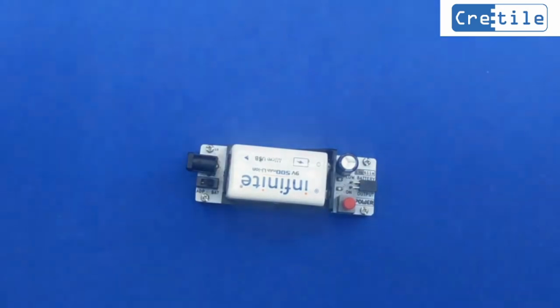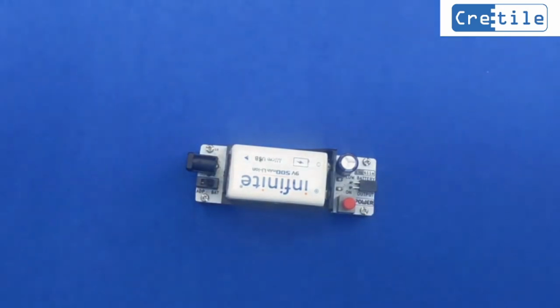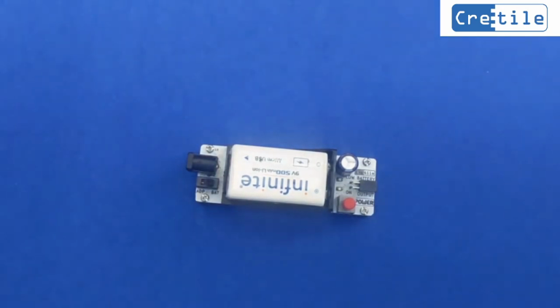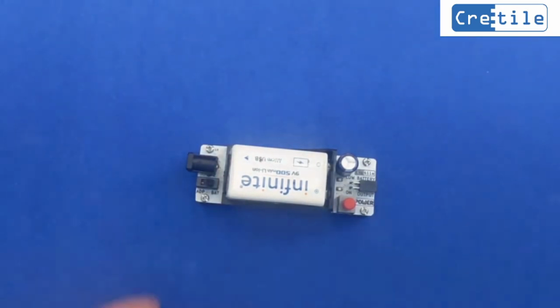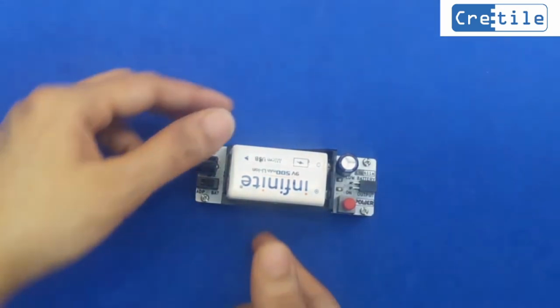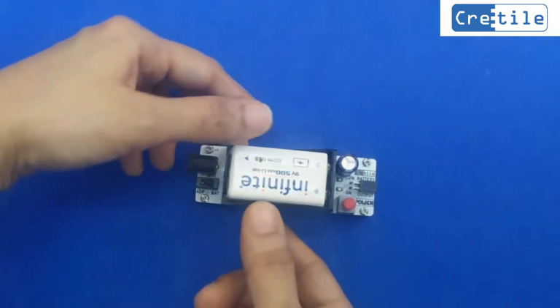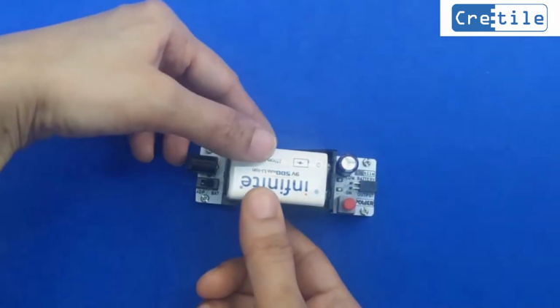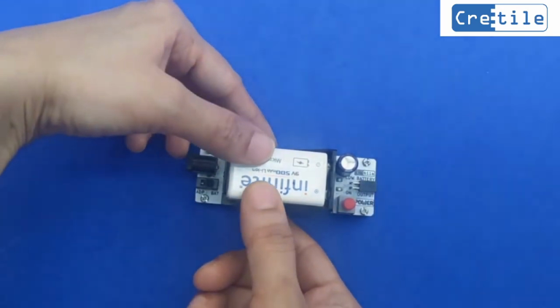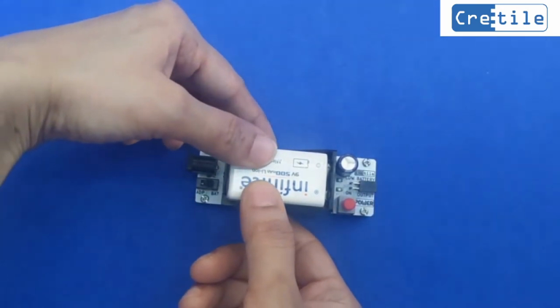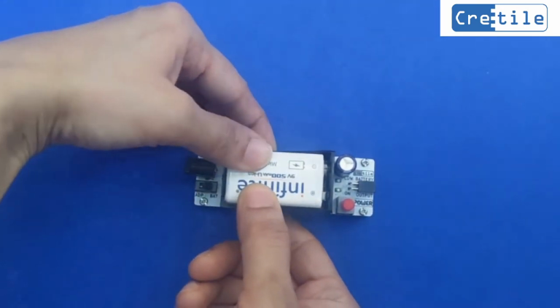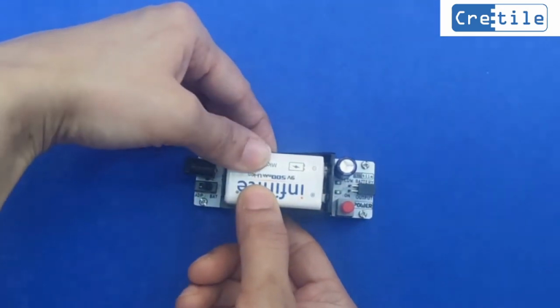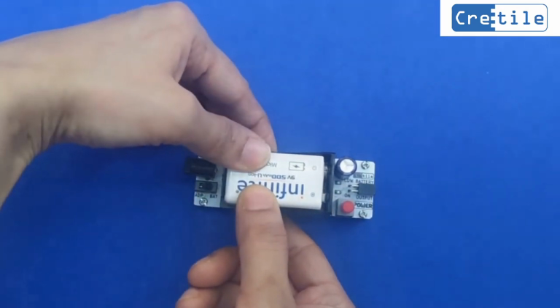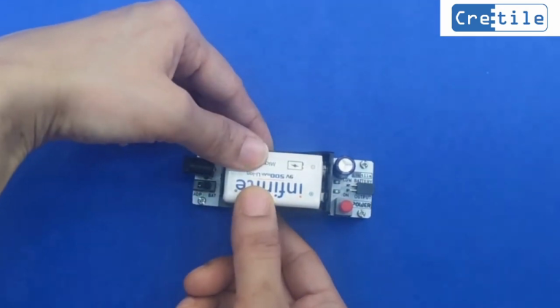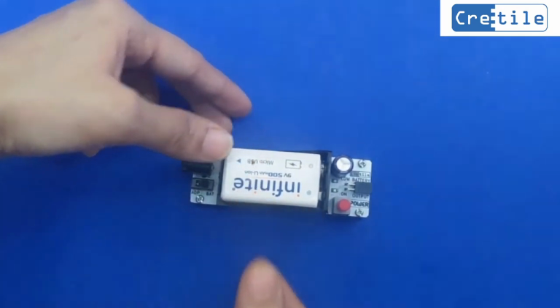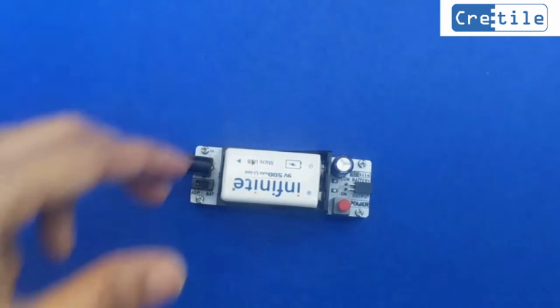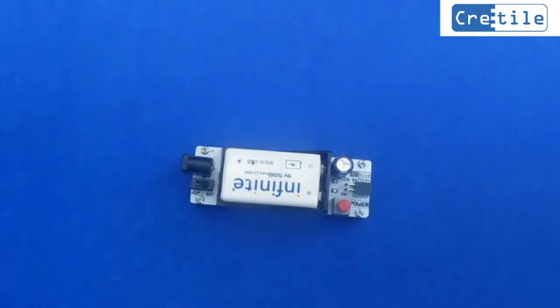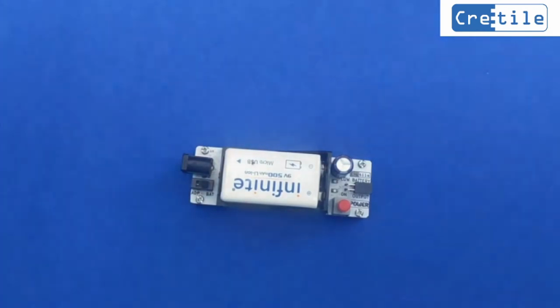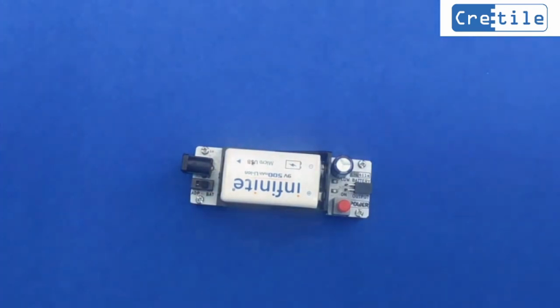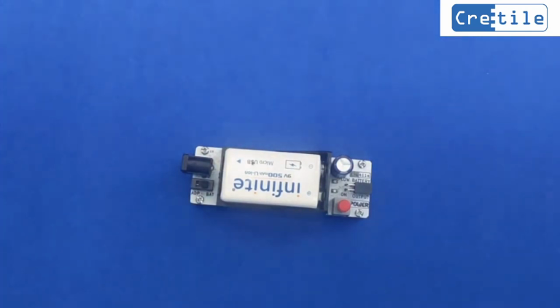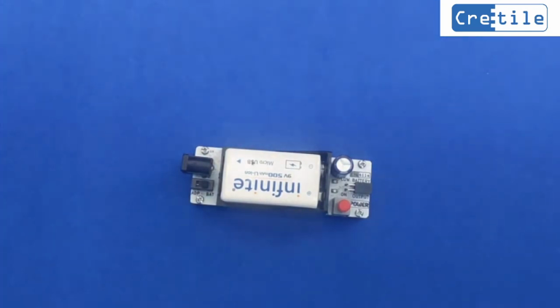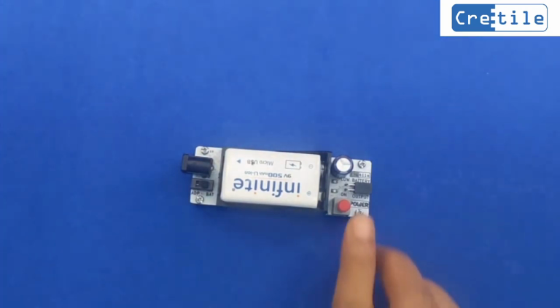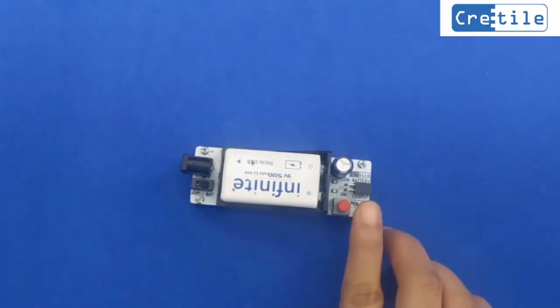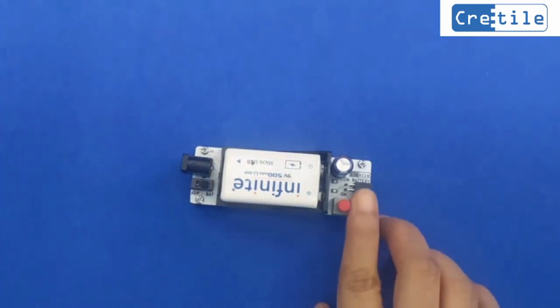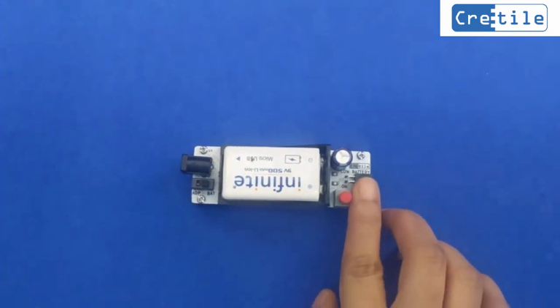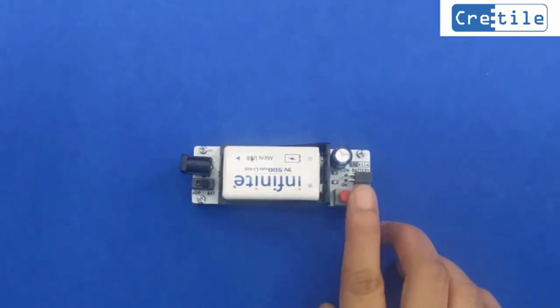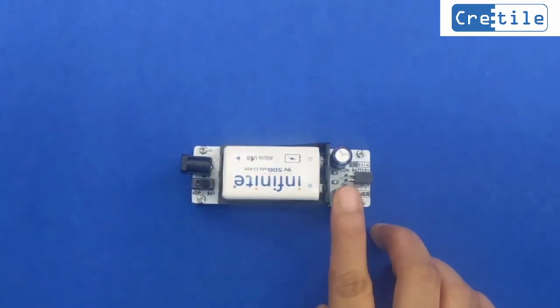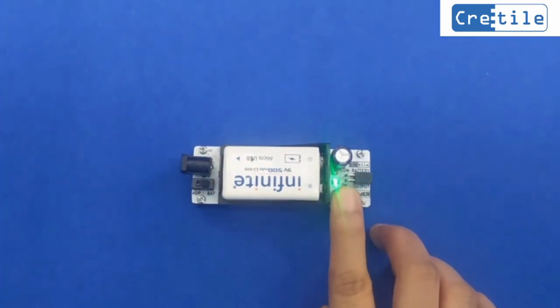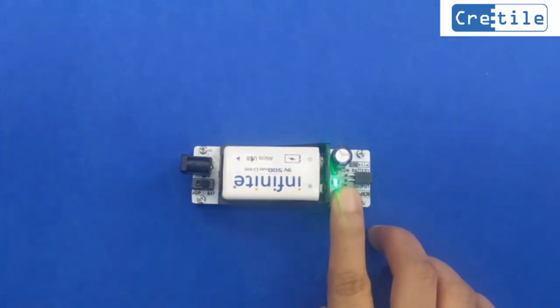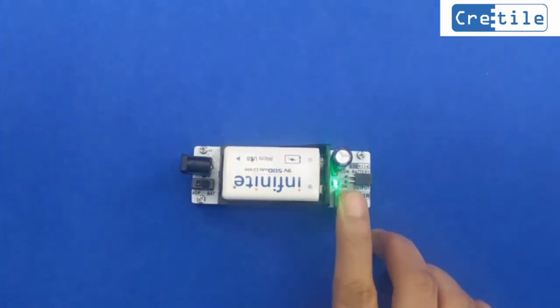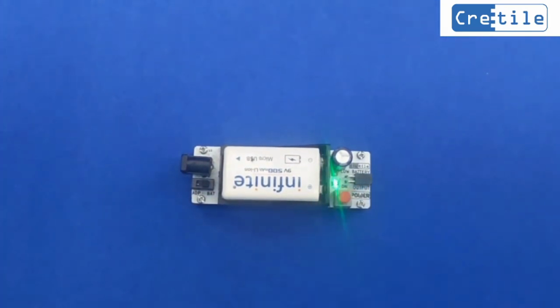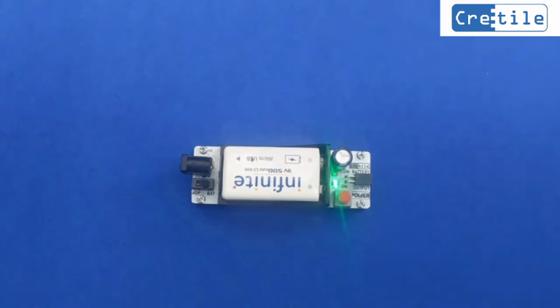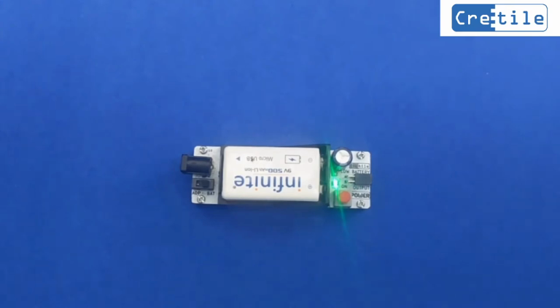Then press the battery from the top so that the battery fits in the holder. Now switch it on using the button, and the battery is ready to use.